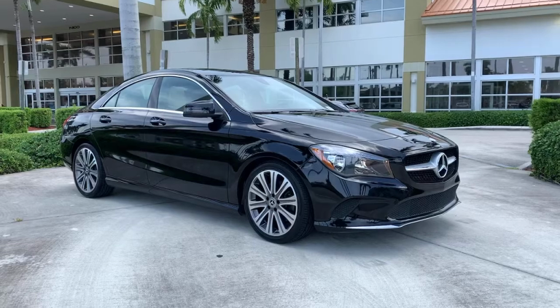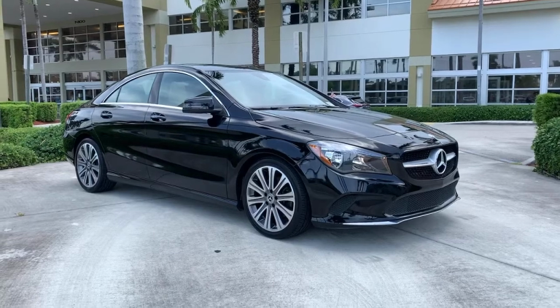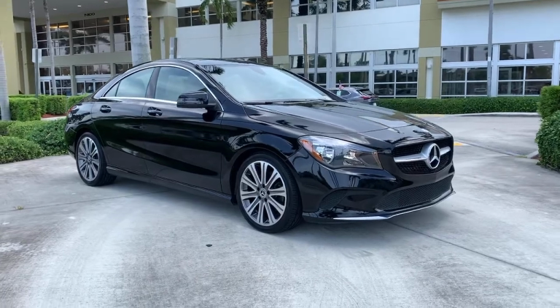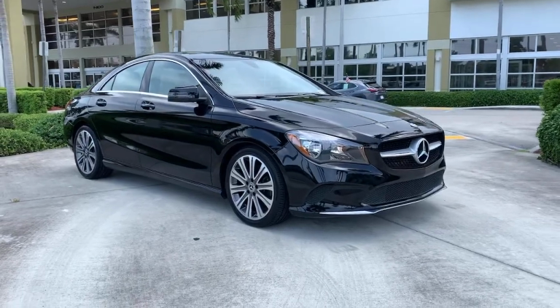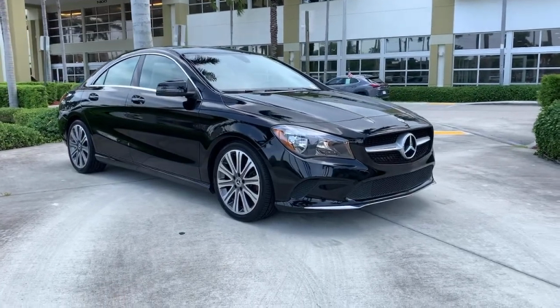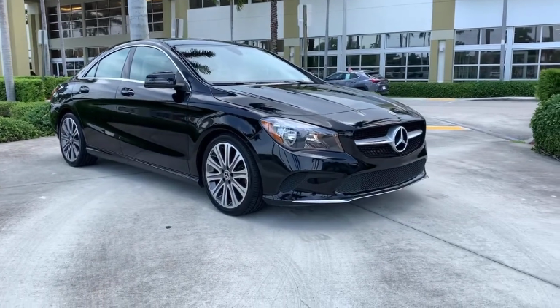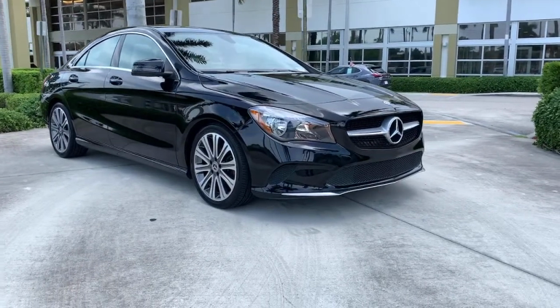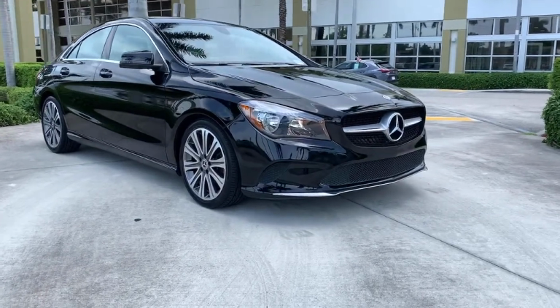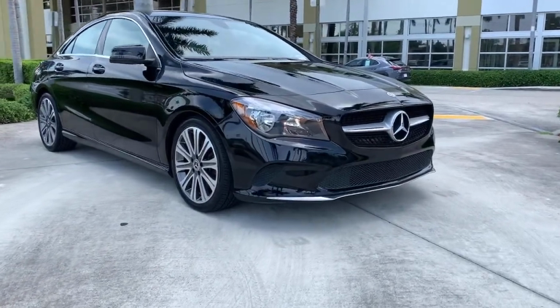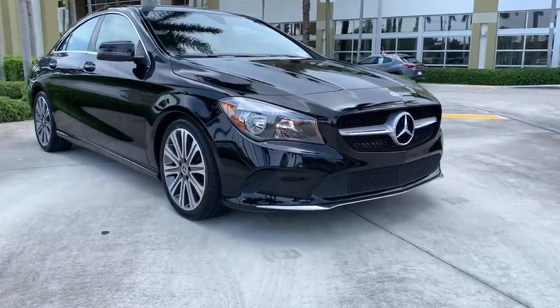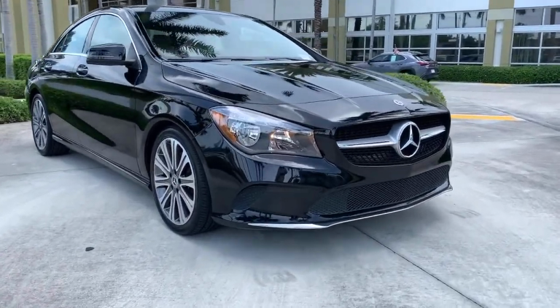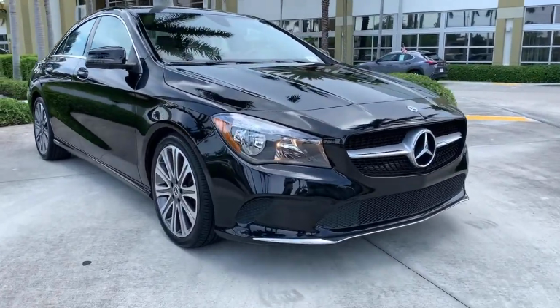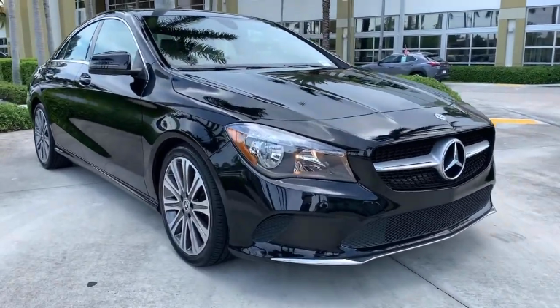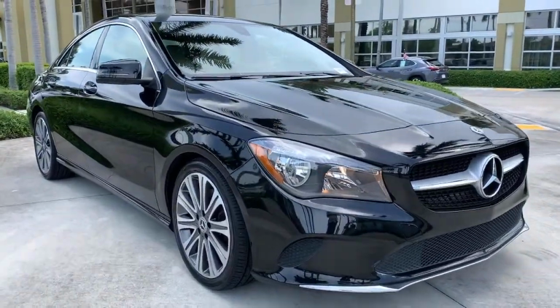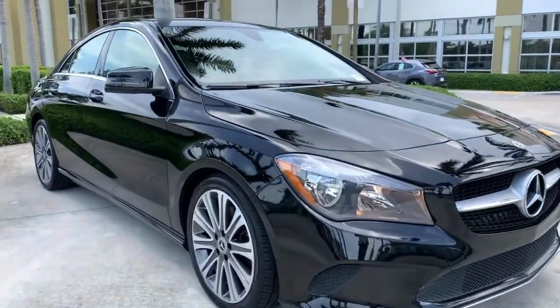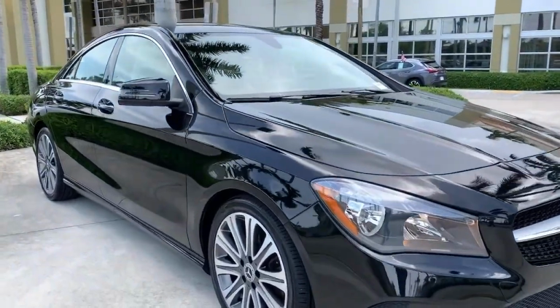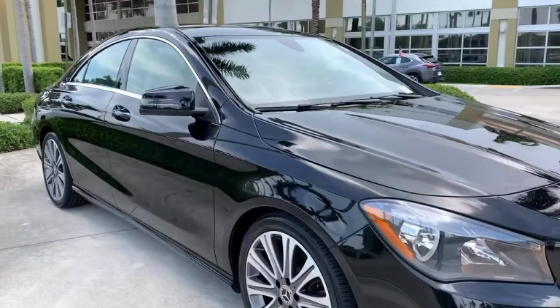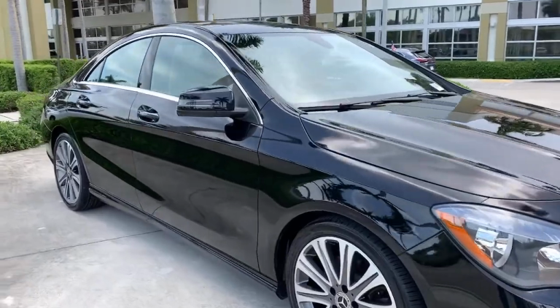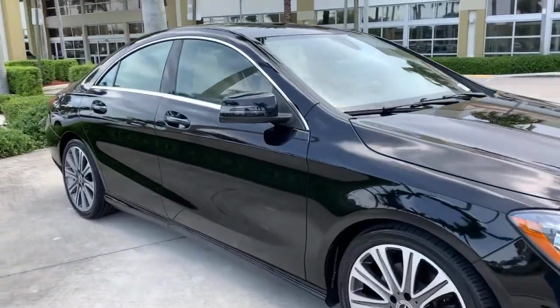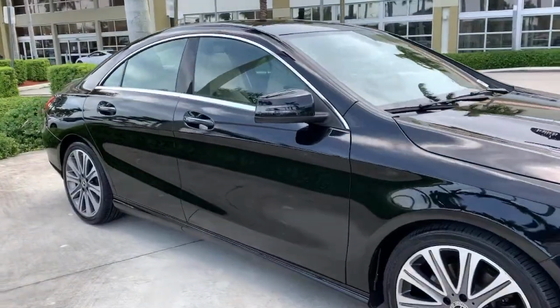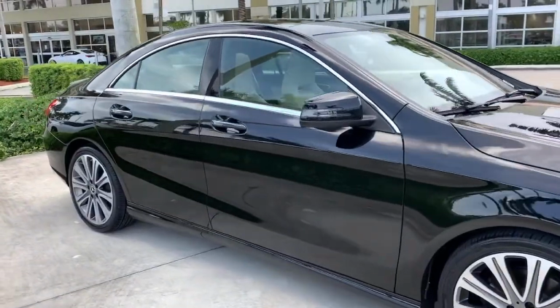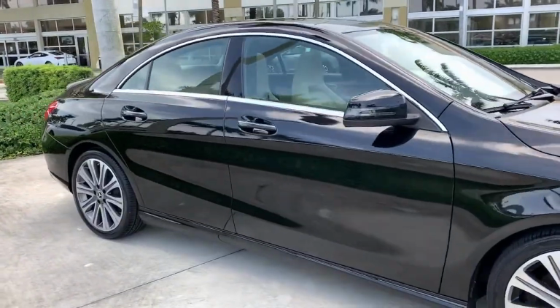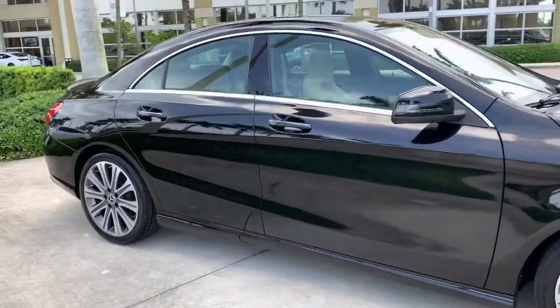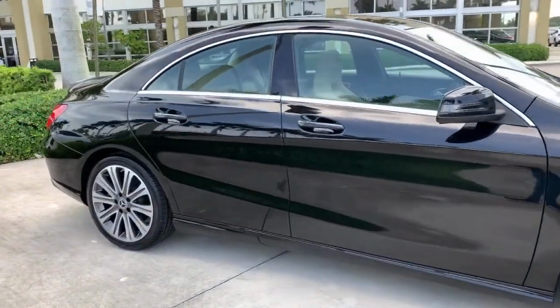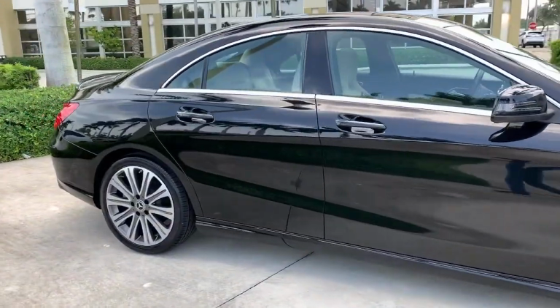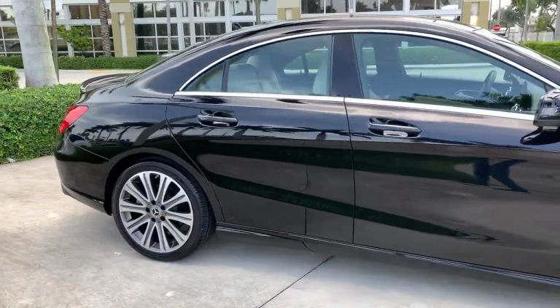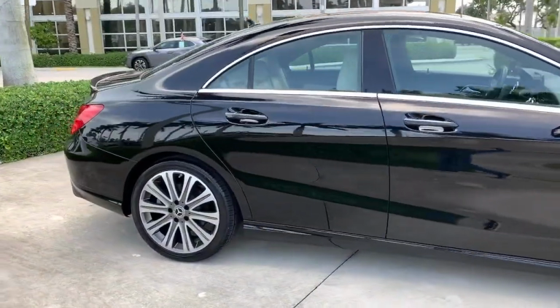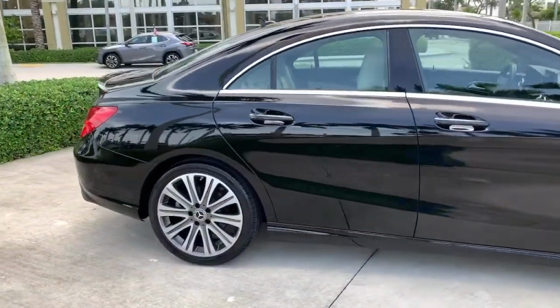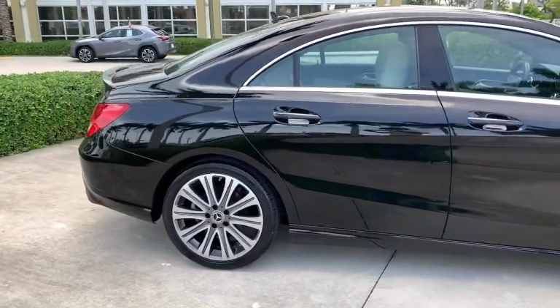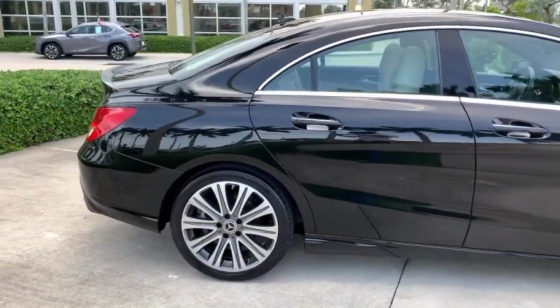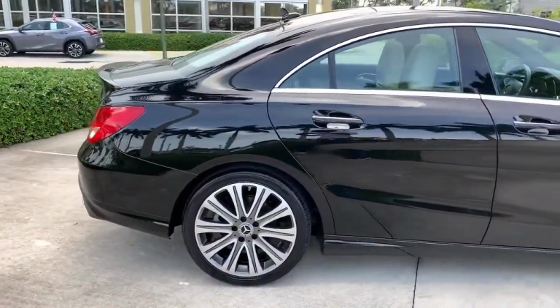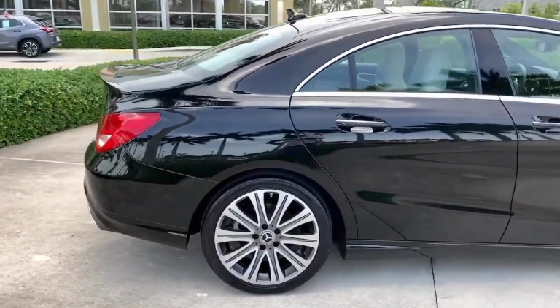Enjoy the view of this 2018 Mercedes-Benz CLA-Class. This vehicle is an outstanding buy with fewer than 35,000 miles on the odometer.